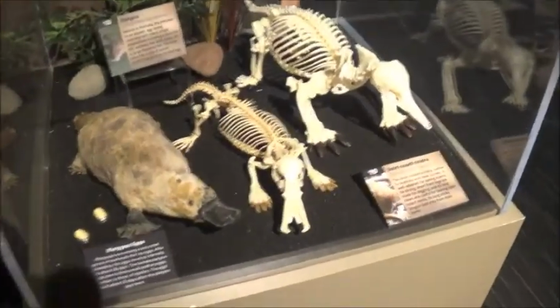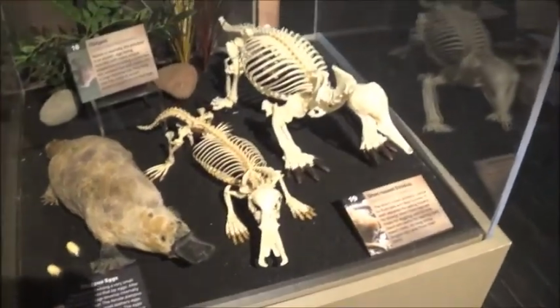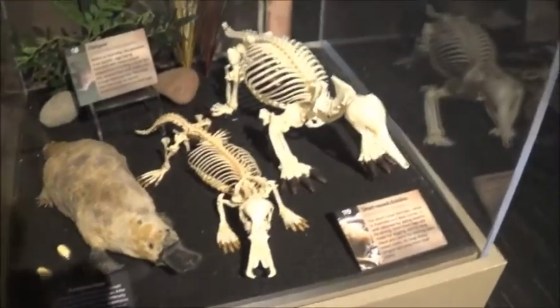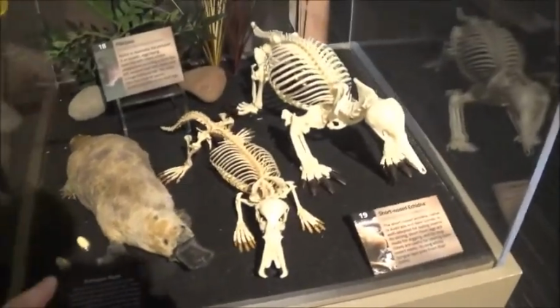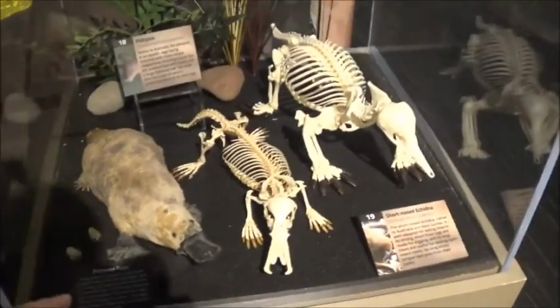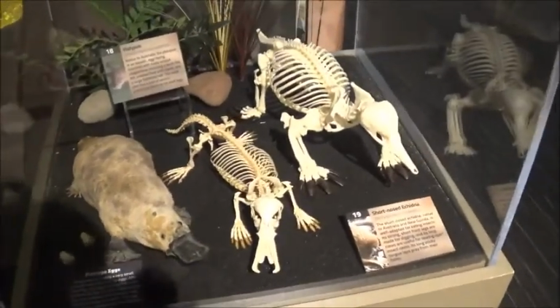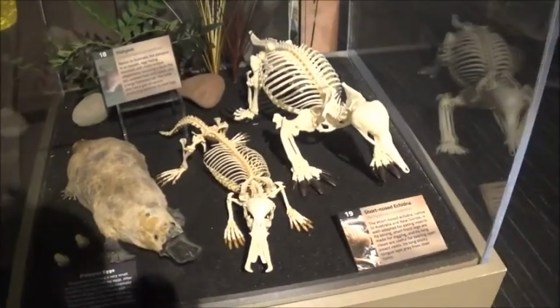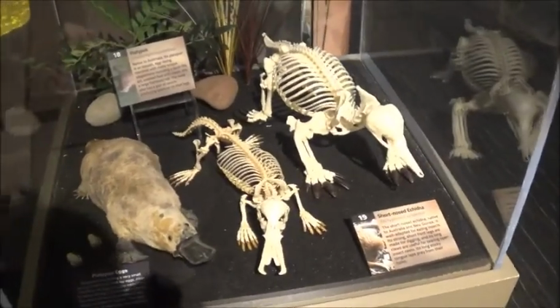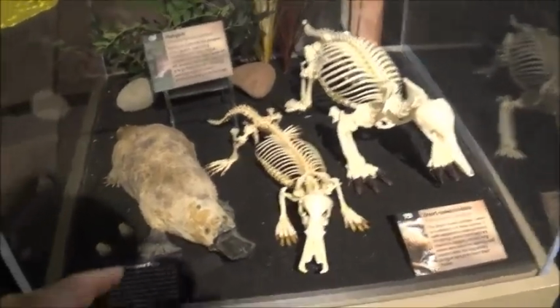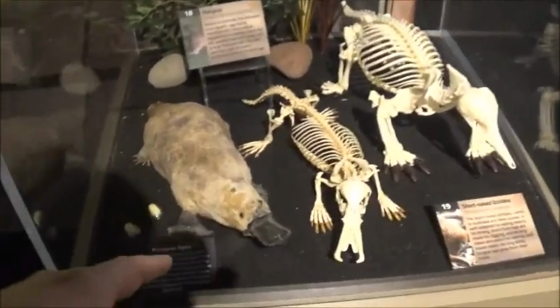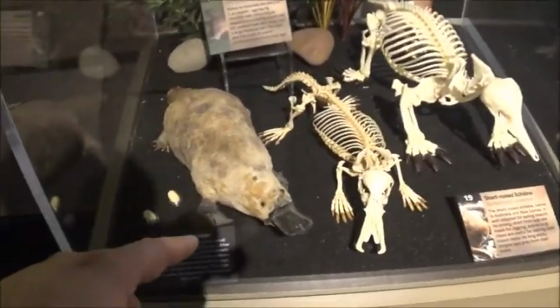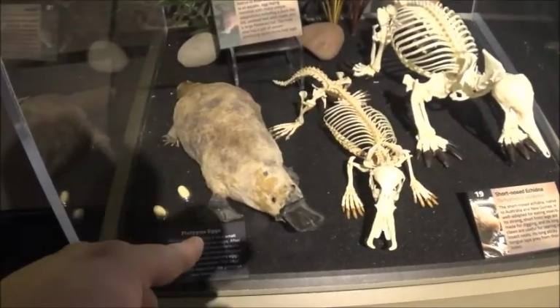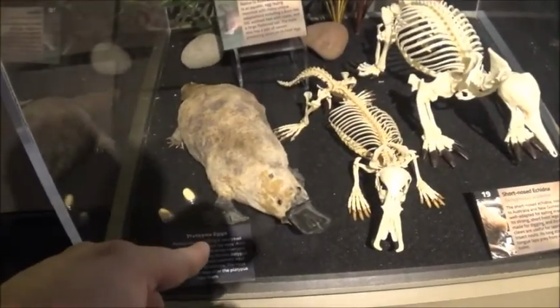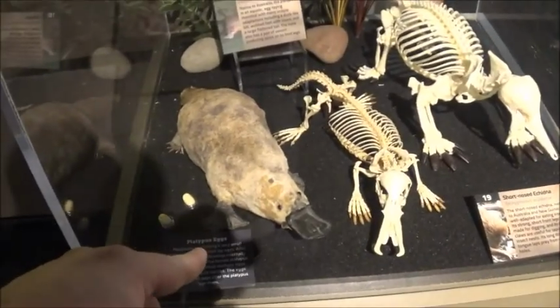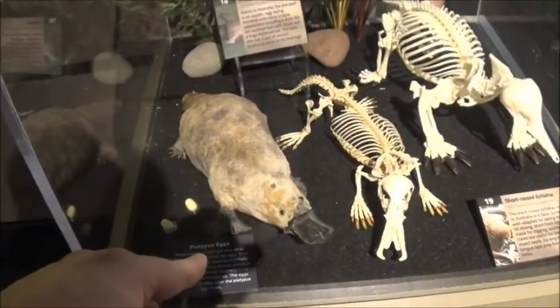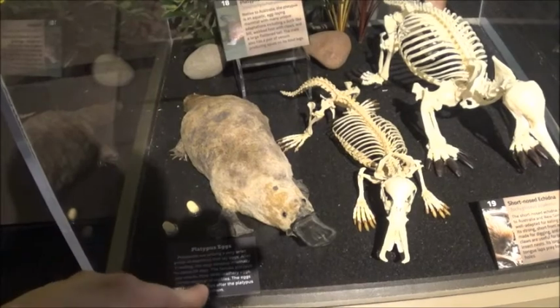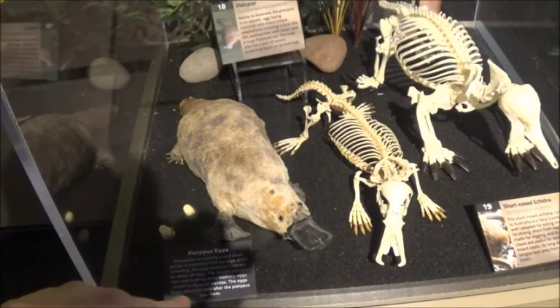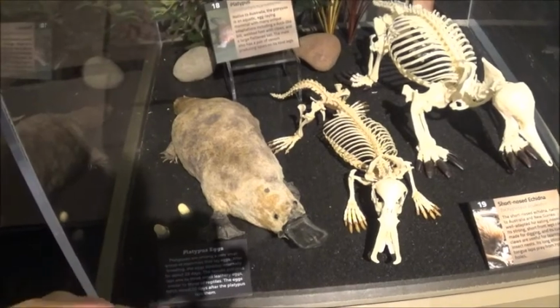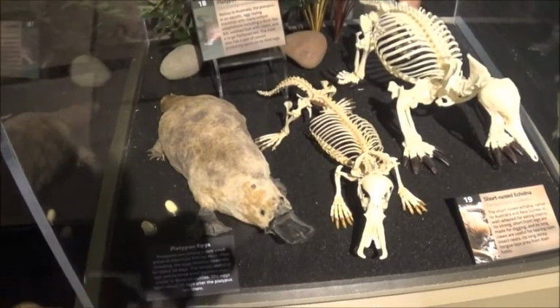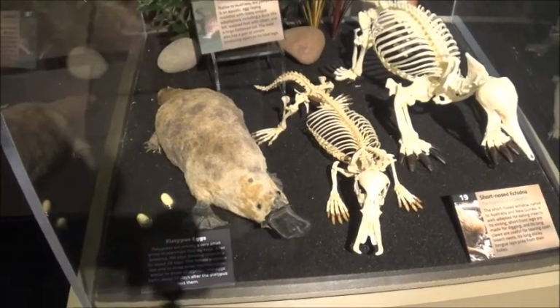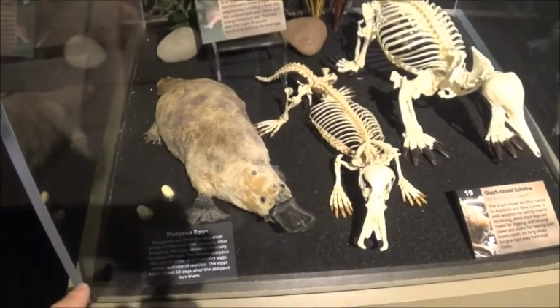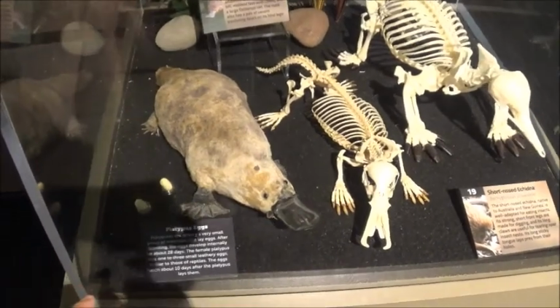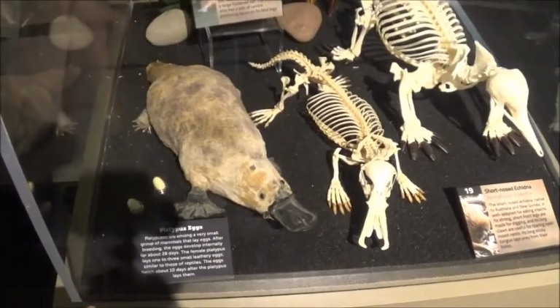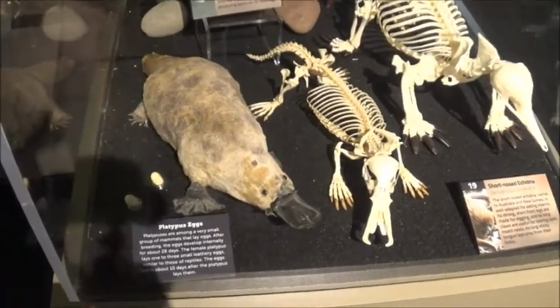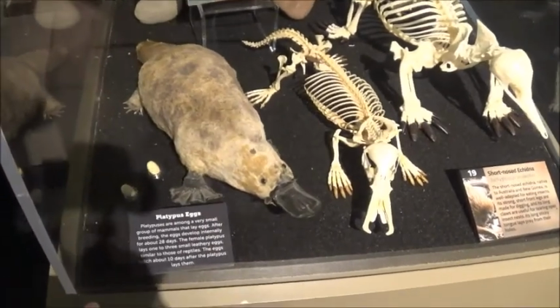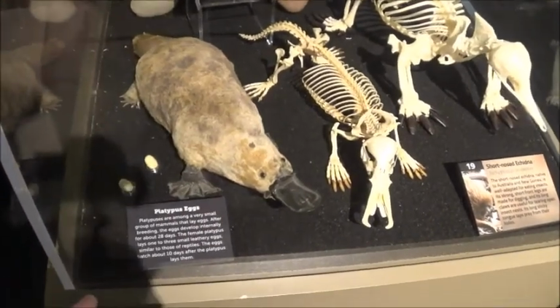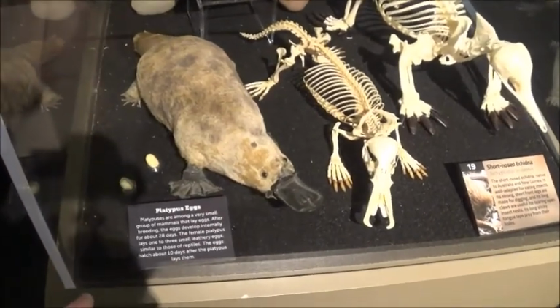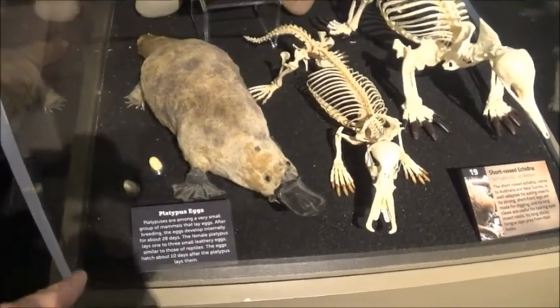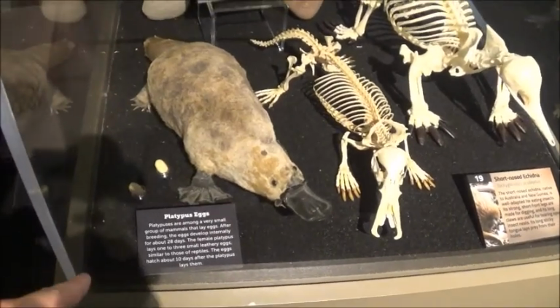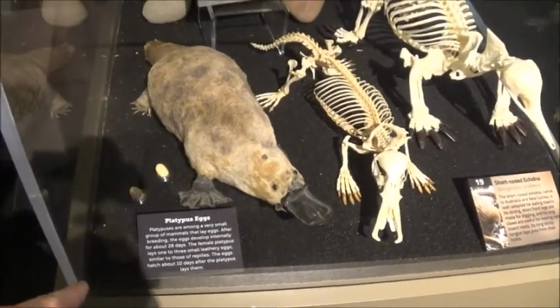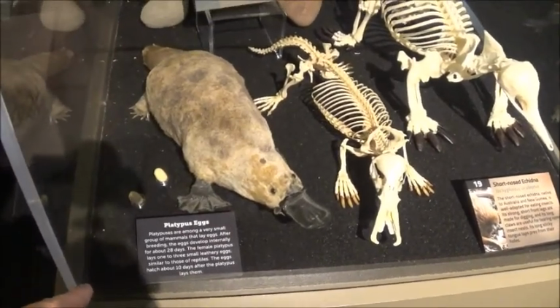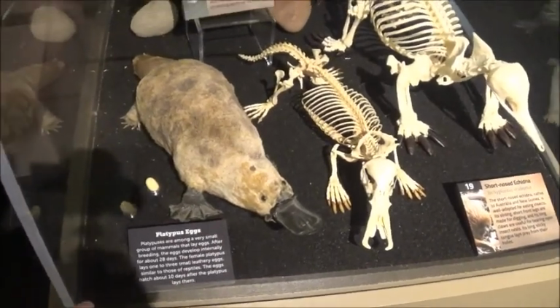Platypus — they're one of the weirdest animals ever. I heard they're venomous; I'm not sure that's true though.